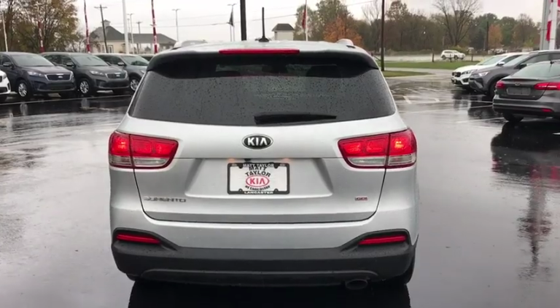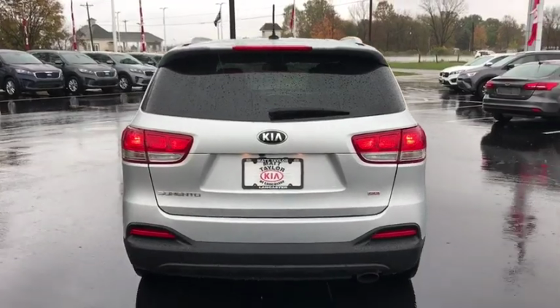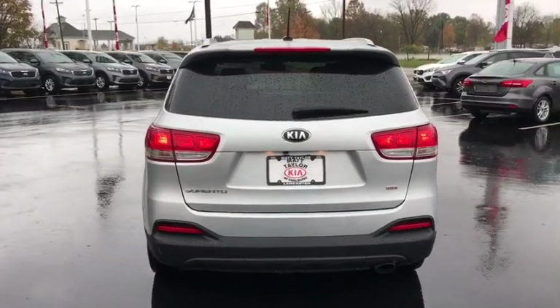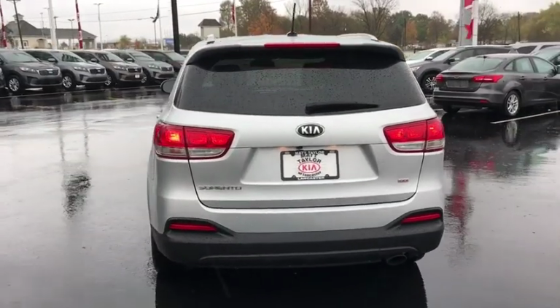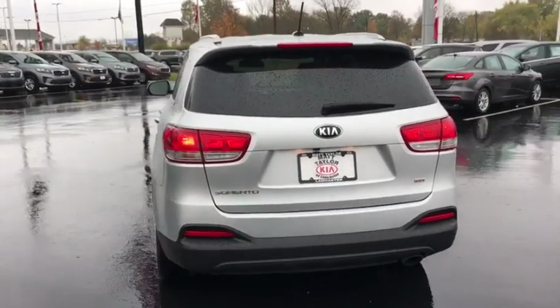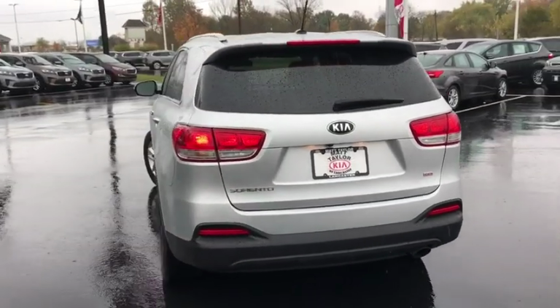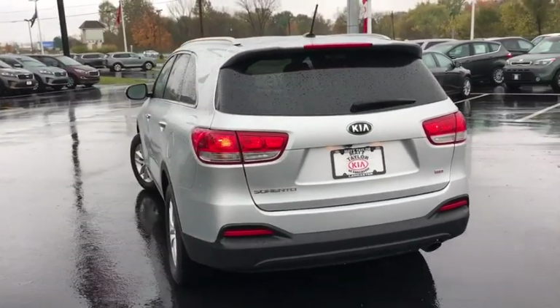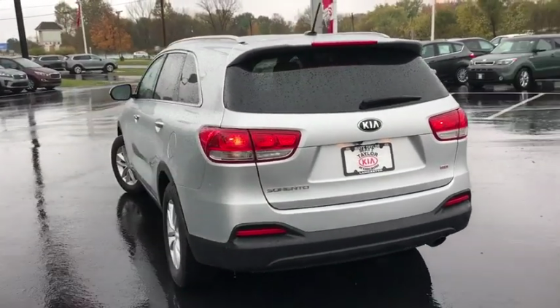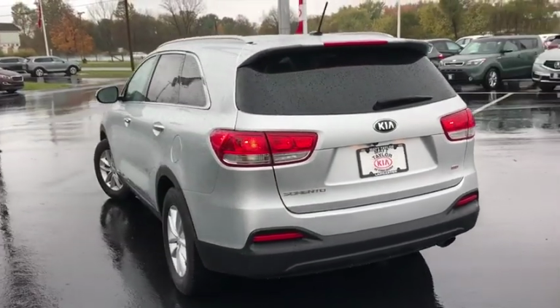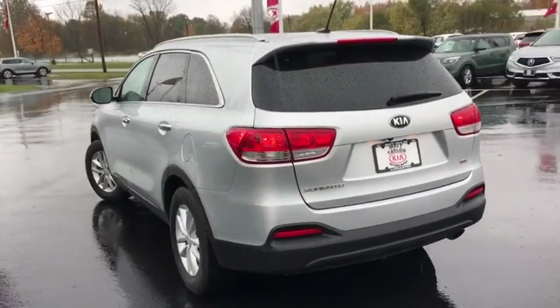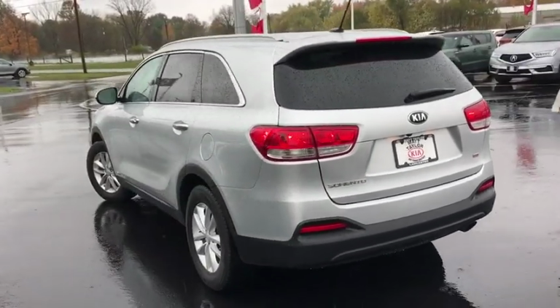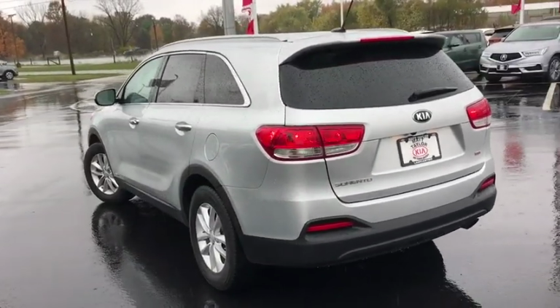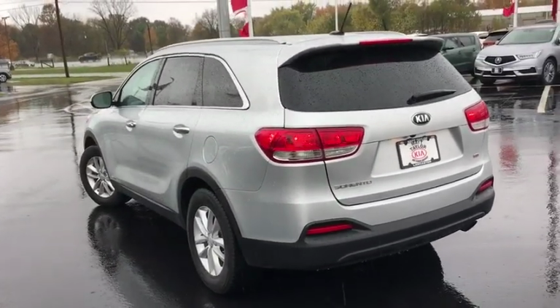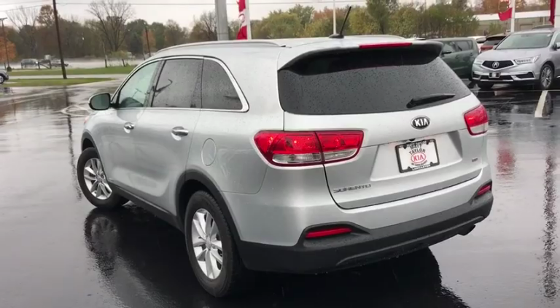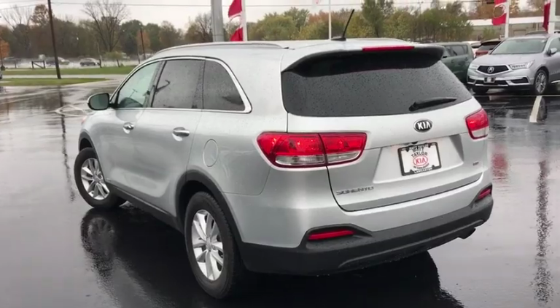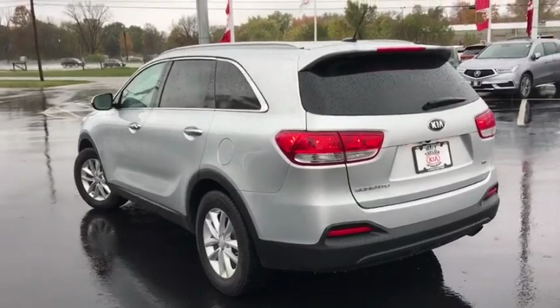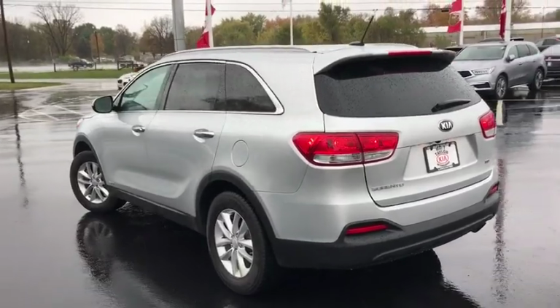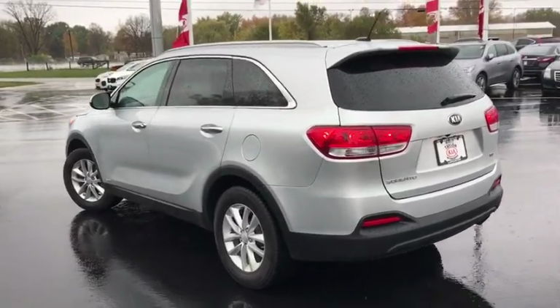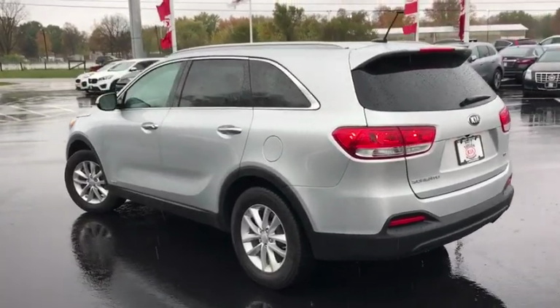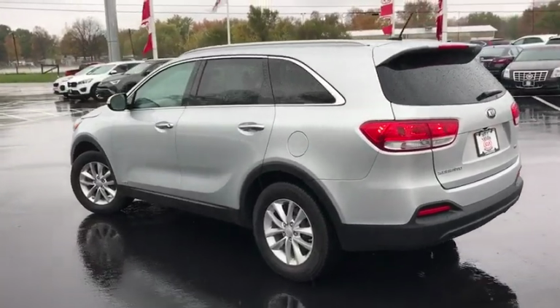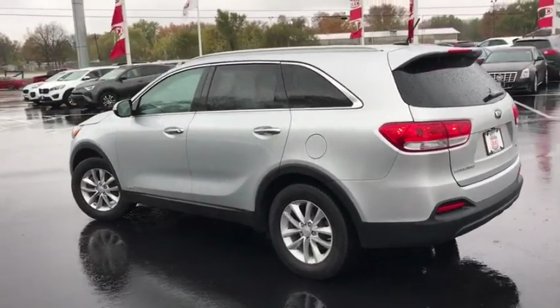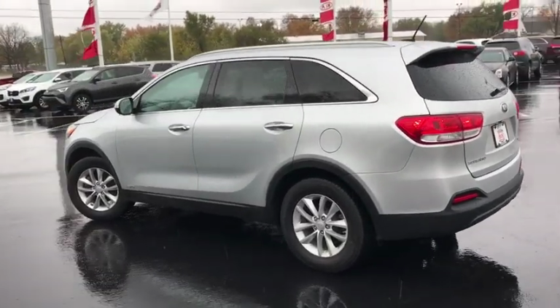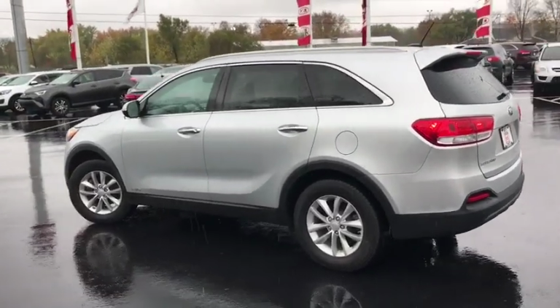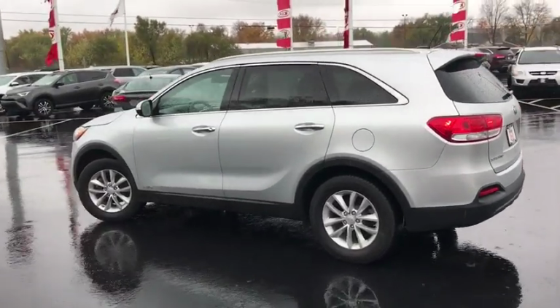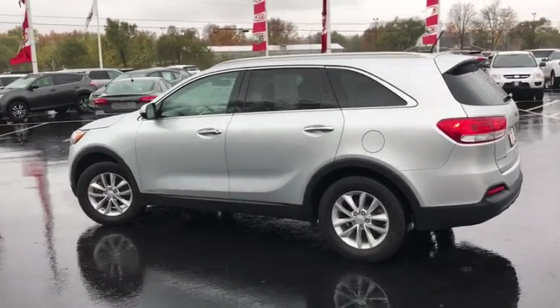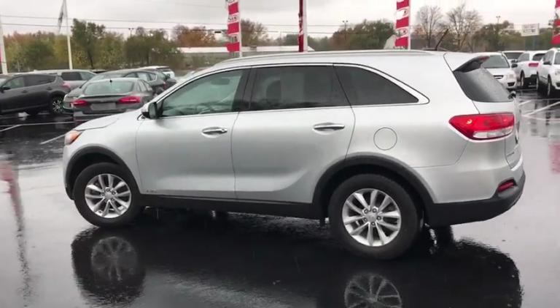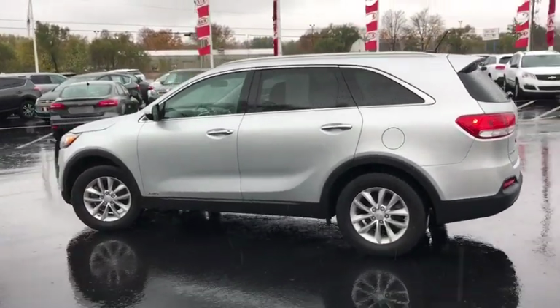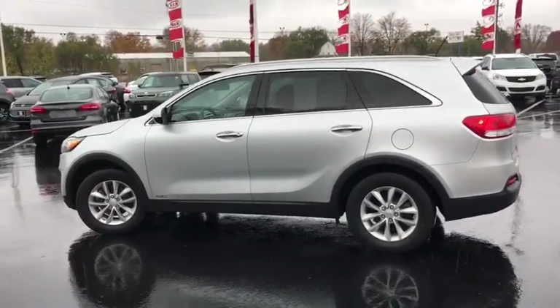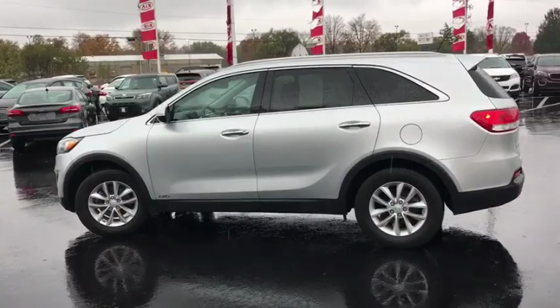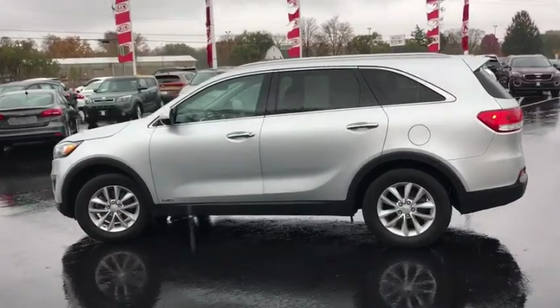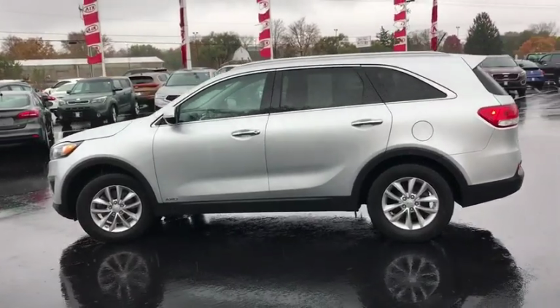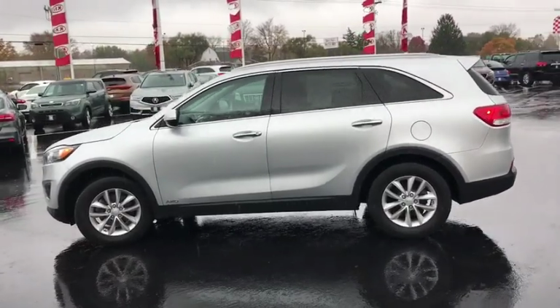Backup camera, steering wheel audio control, traction control, keyless entry, stability control, anti-lock braking system, all-wheel drive, dual airbags, Bluetooth.